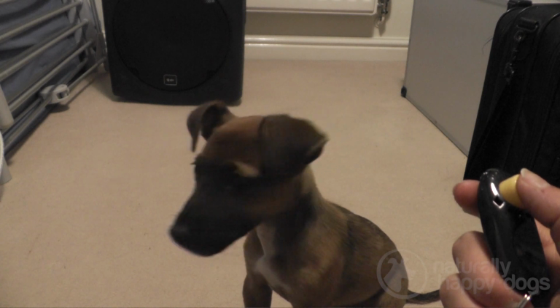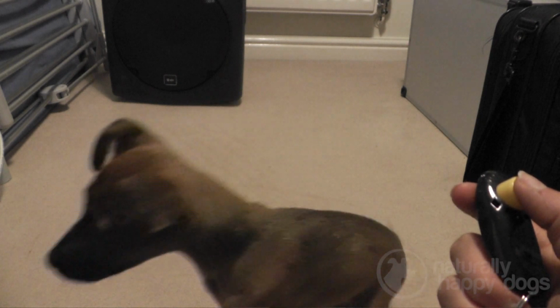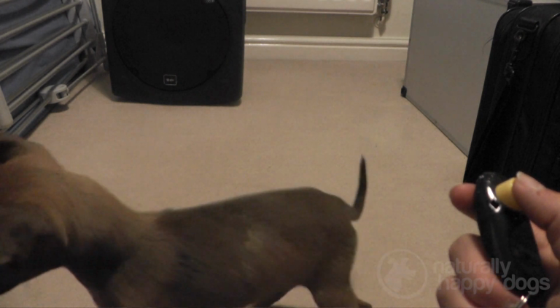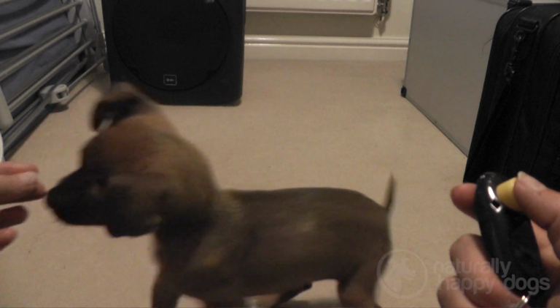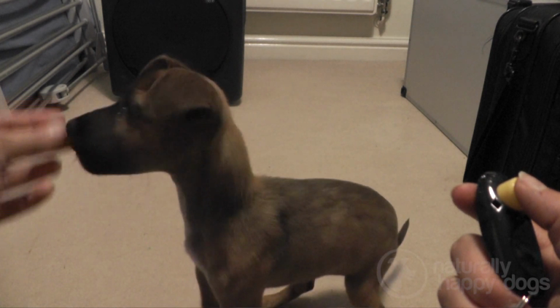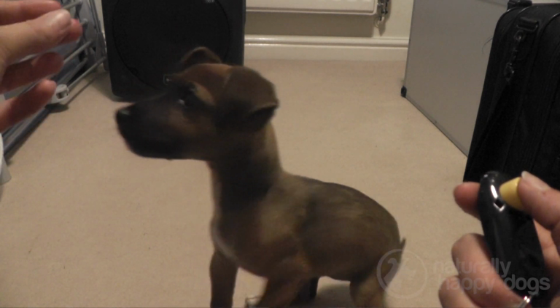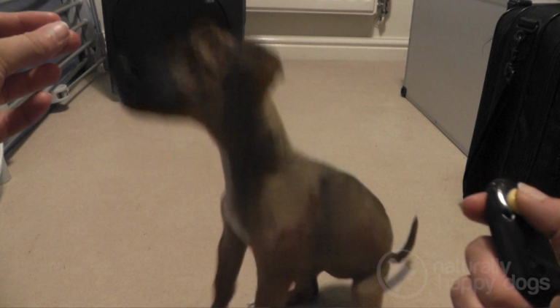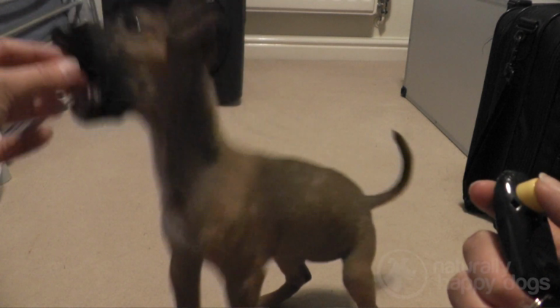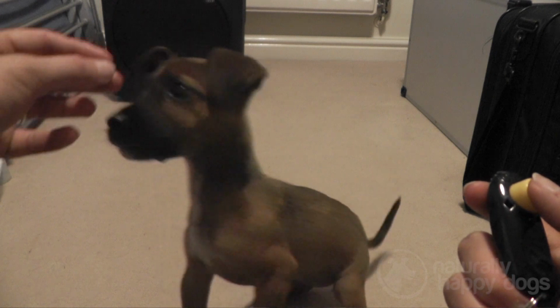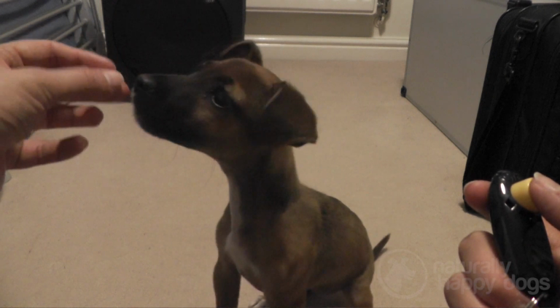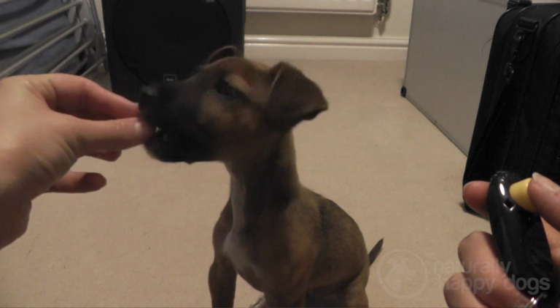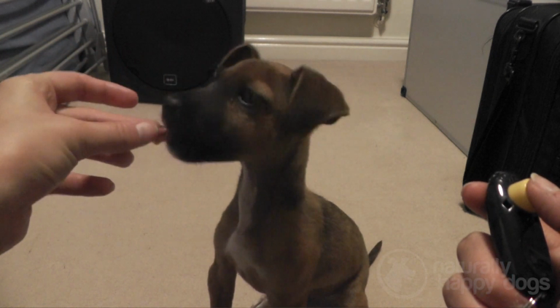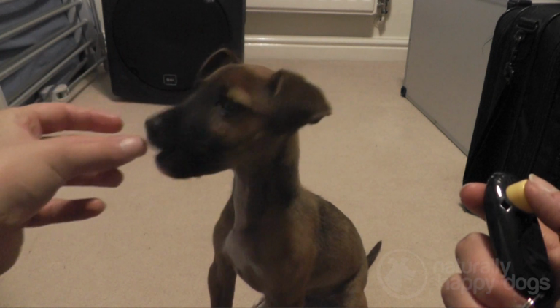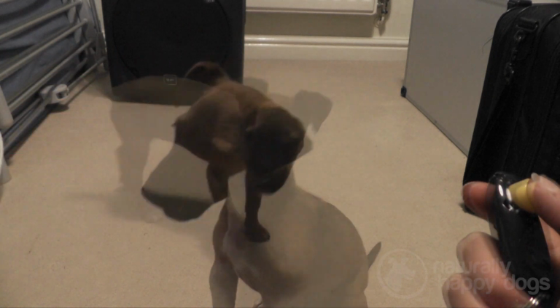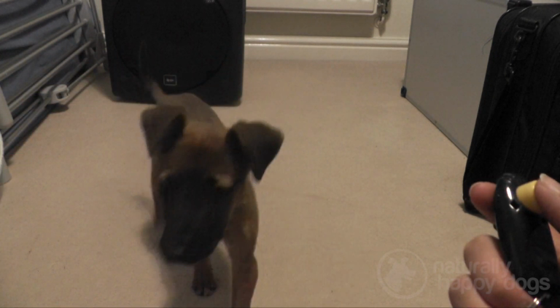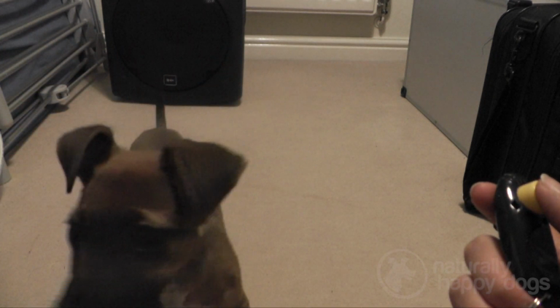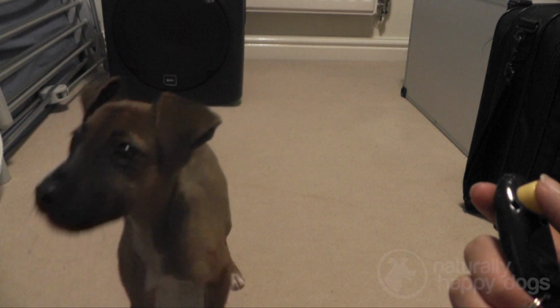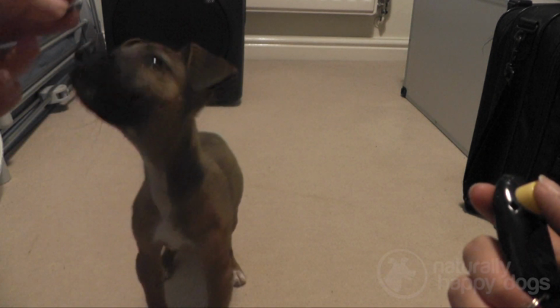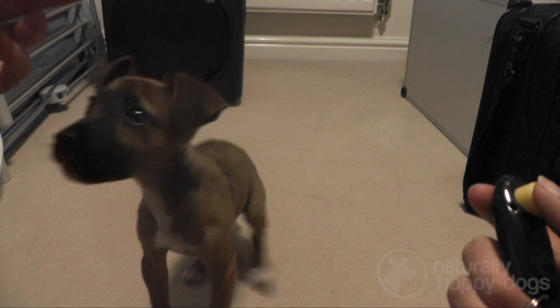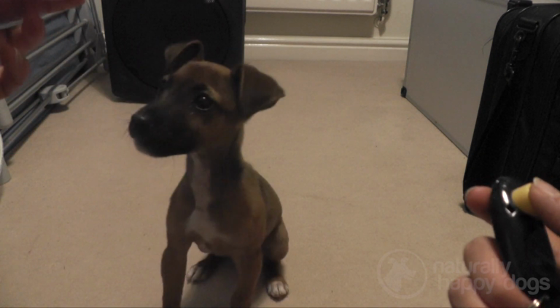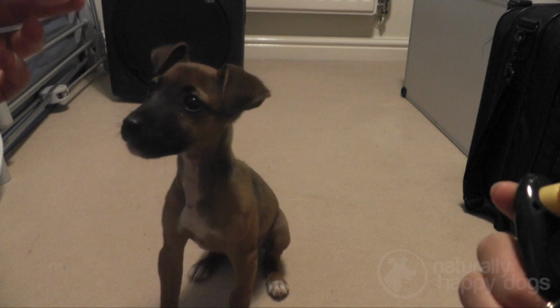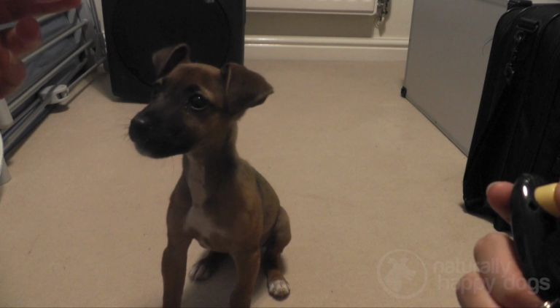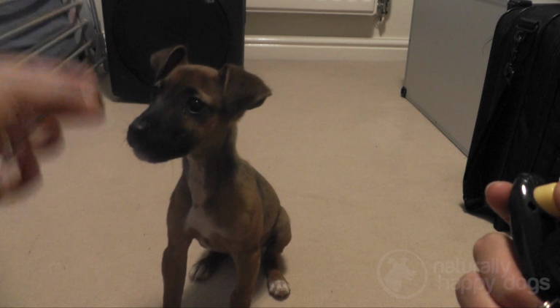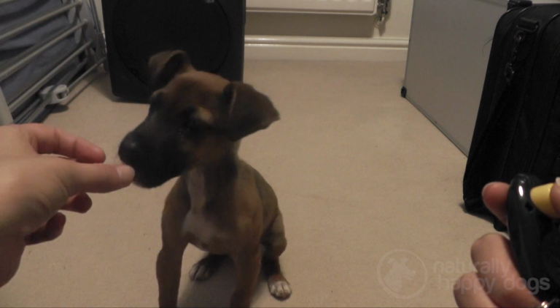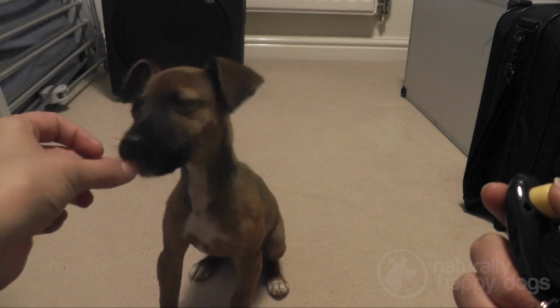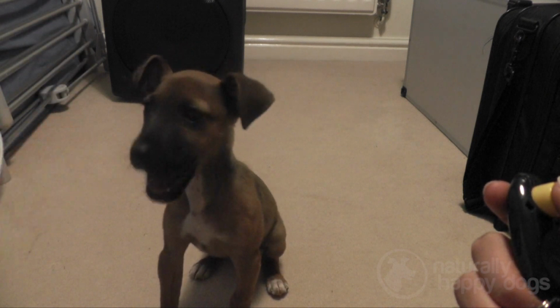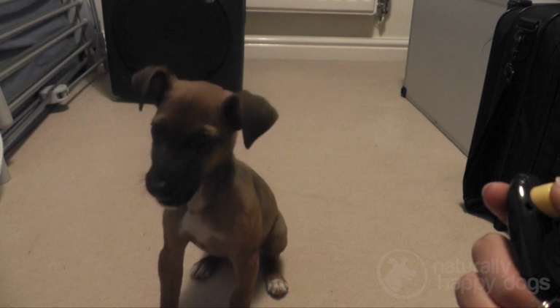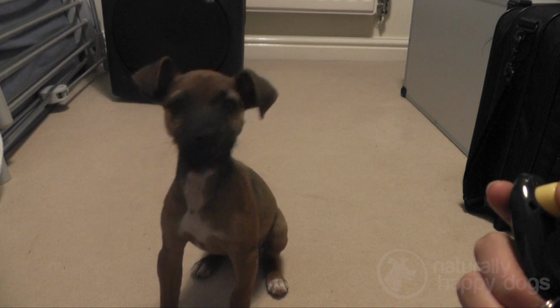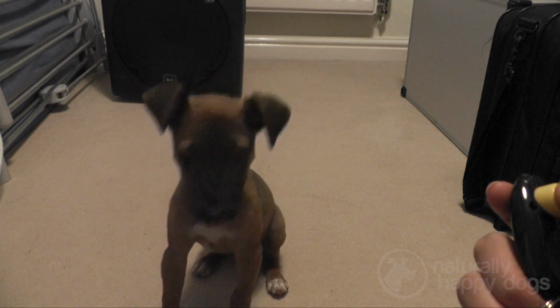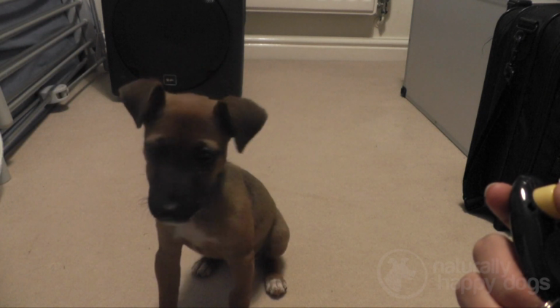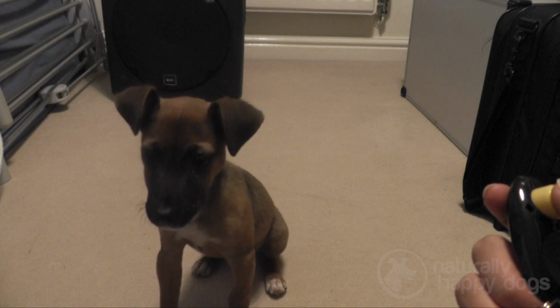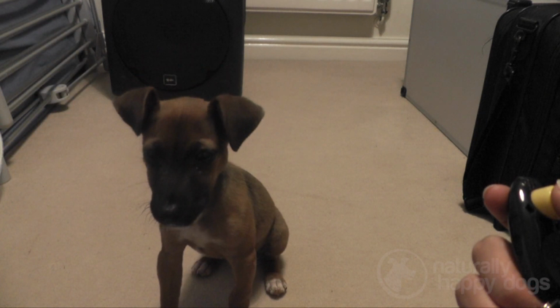The clicker marks the exact behaviour that you're wanting from the dog. The timing of the treat isn't as important — the treat can come a little bit later. The click means to them that's the correct behaviour and your treat's on its way soon.